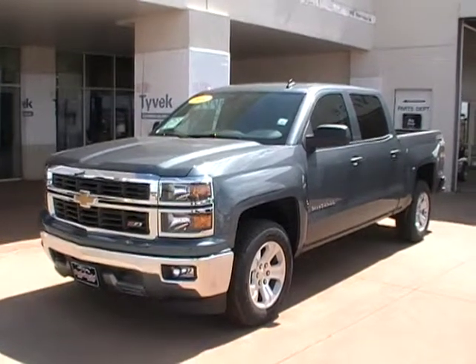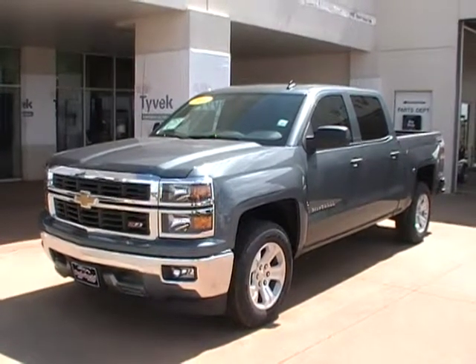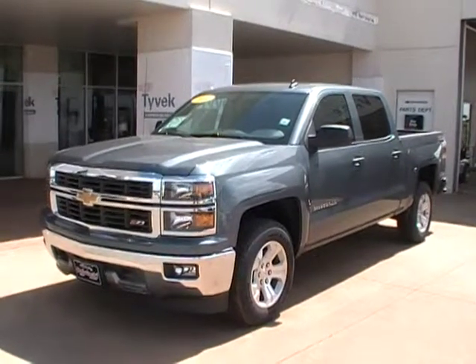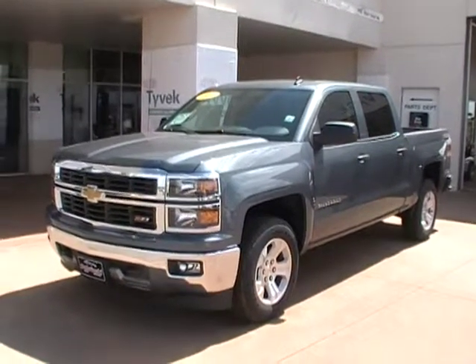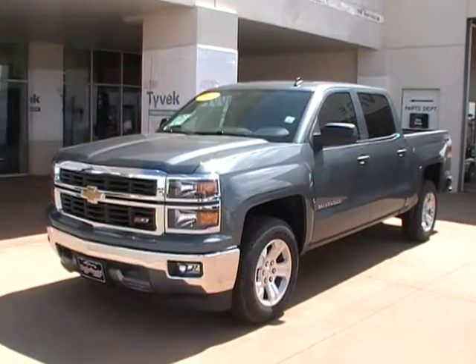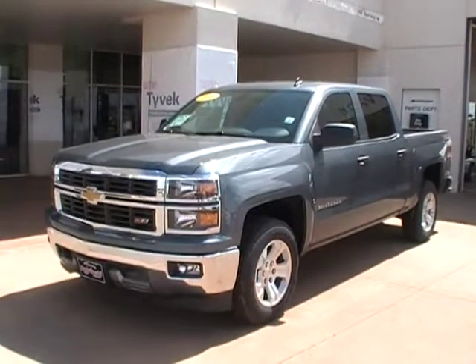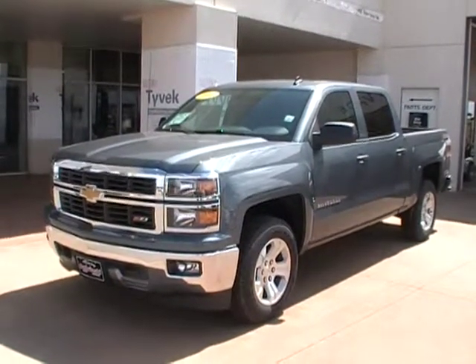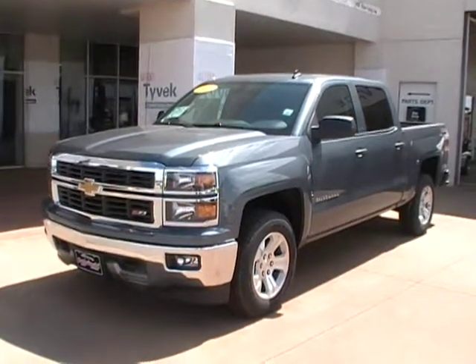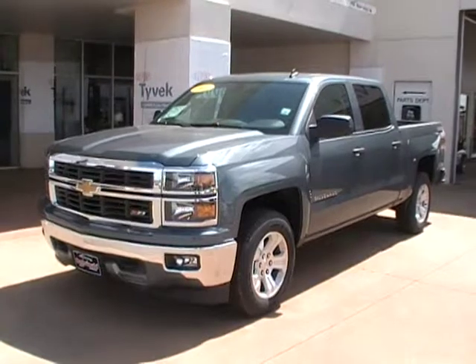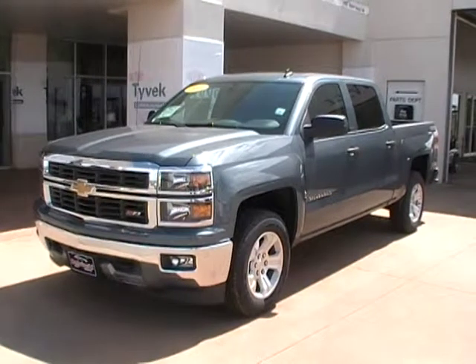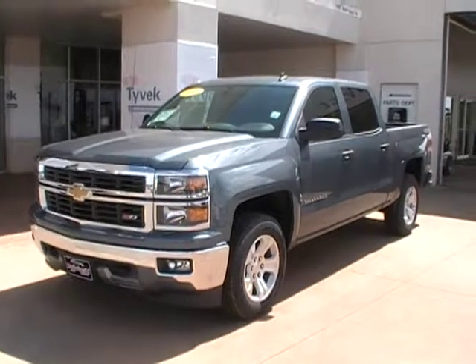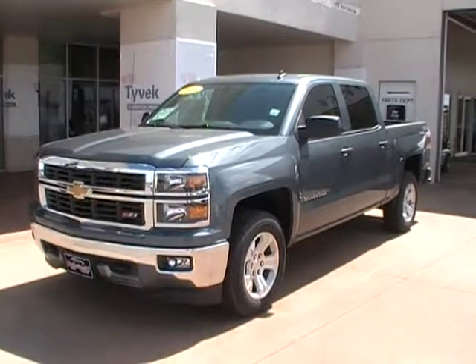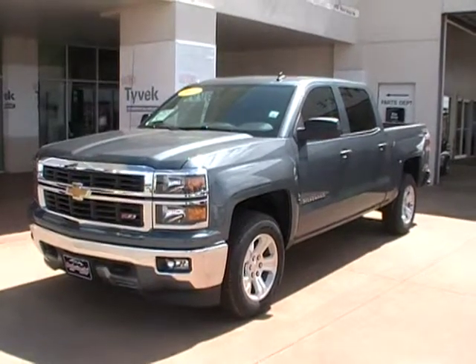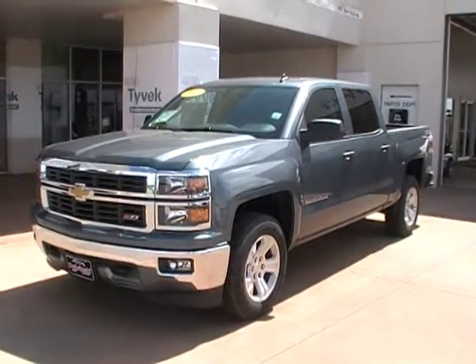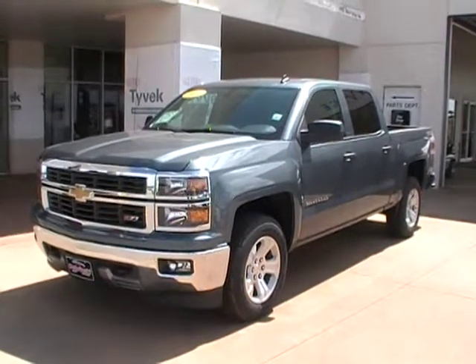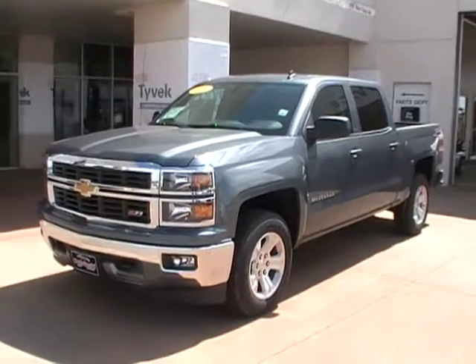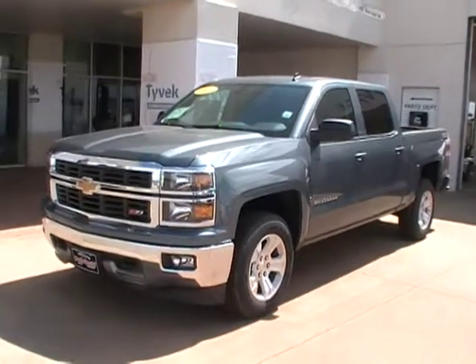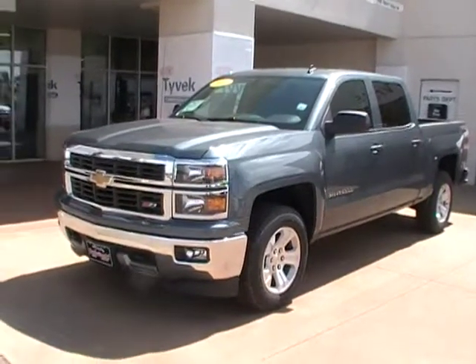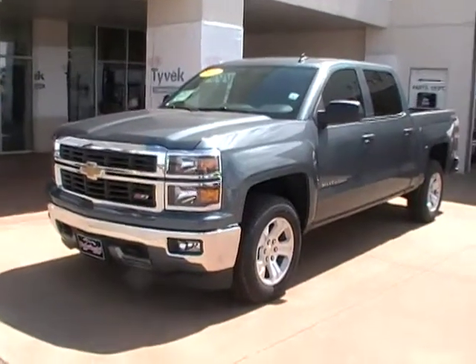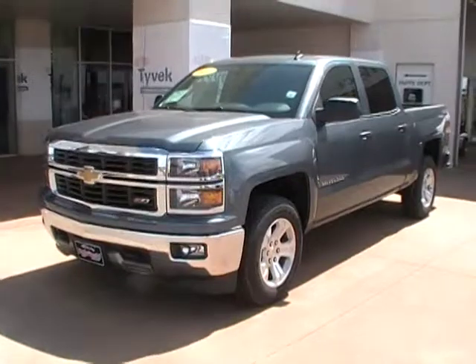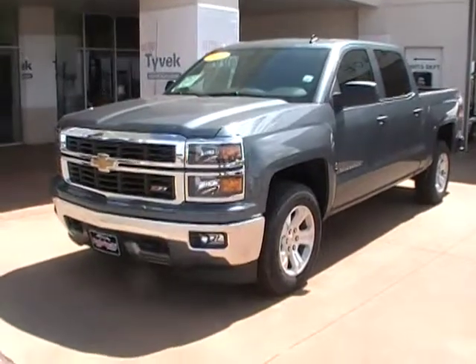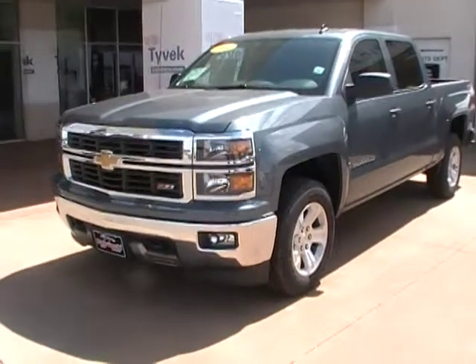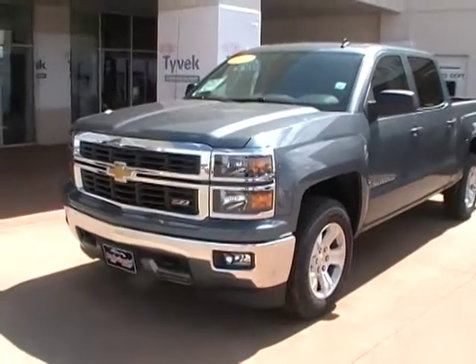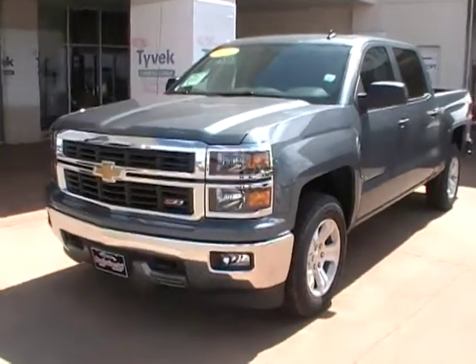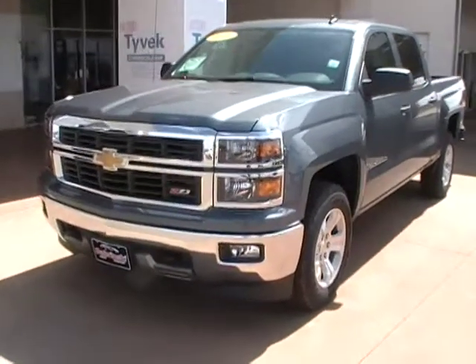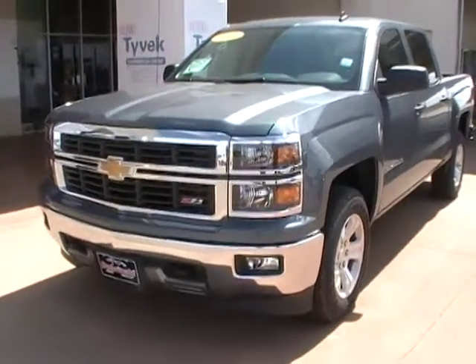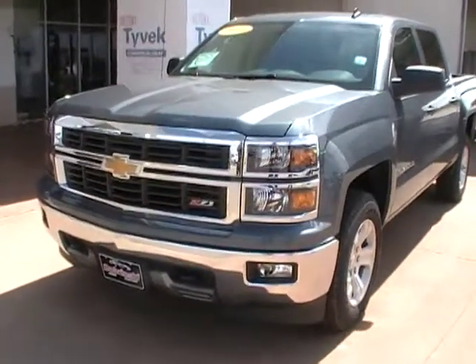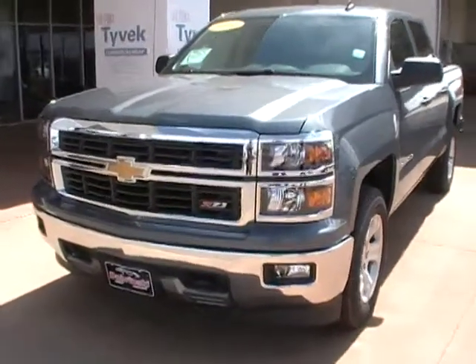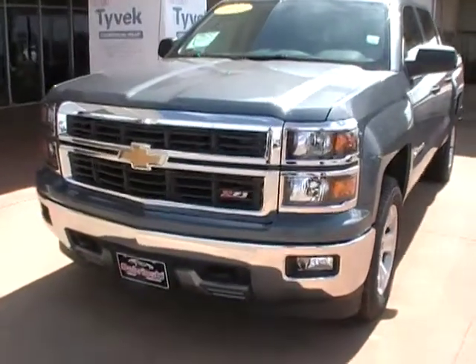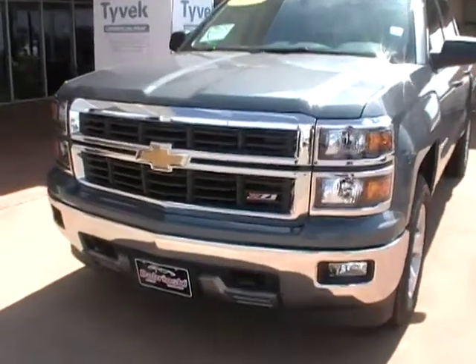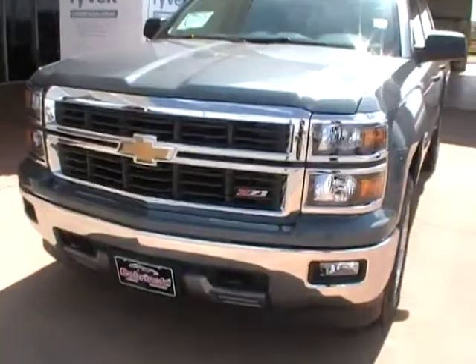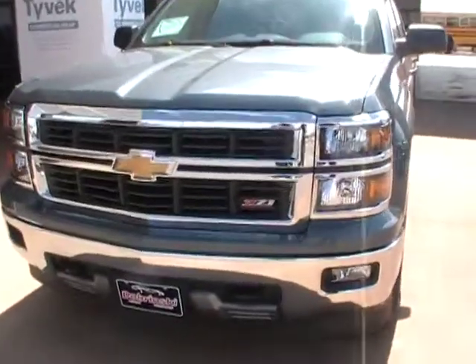On the front you have your newly redesigned grille, lights, and bumper. You have chrome accents on your lights and grille. You have your chrome bumper, your front fog lamps, and recovery hooks. And it just looks amazing.